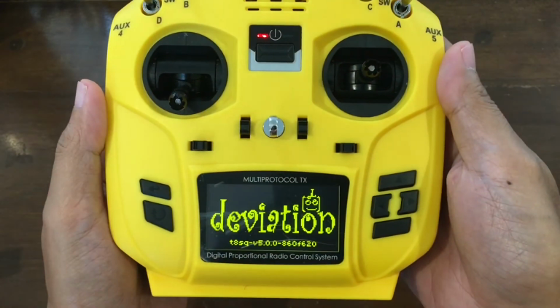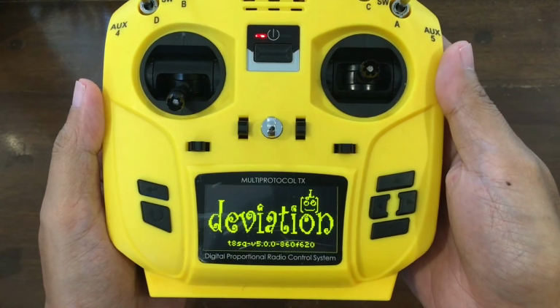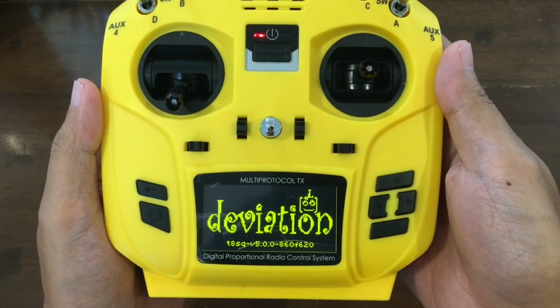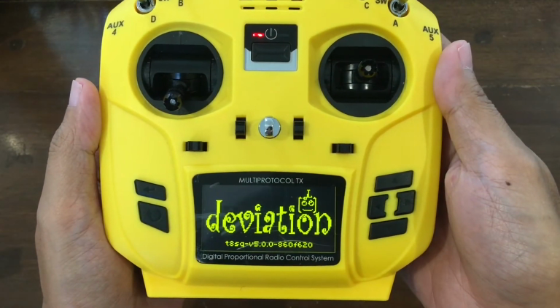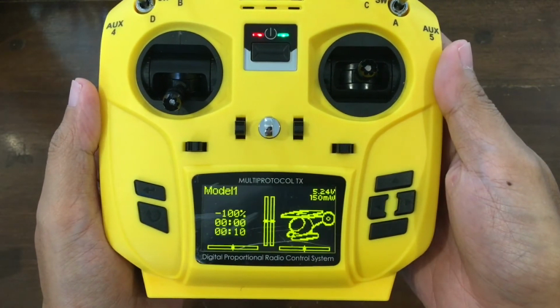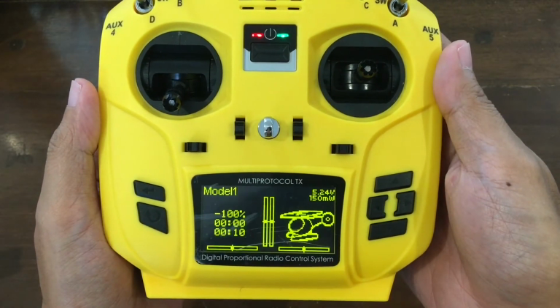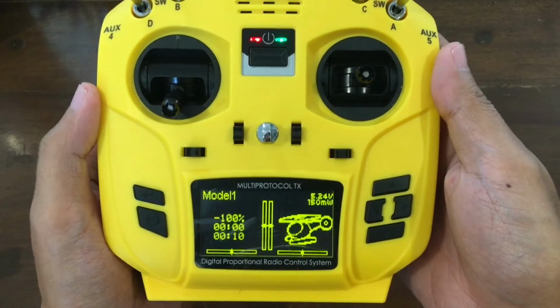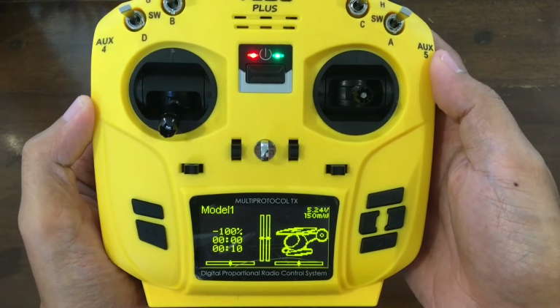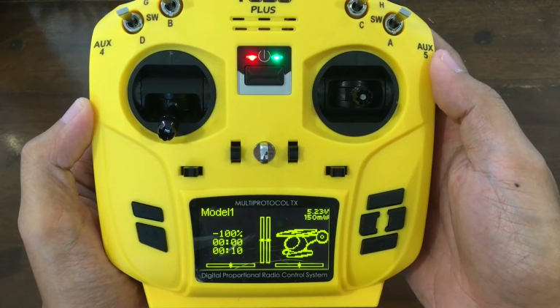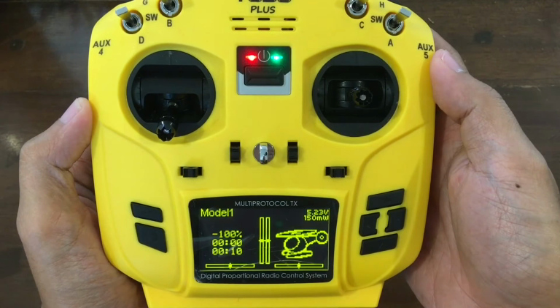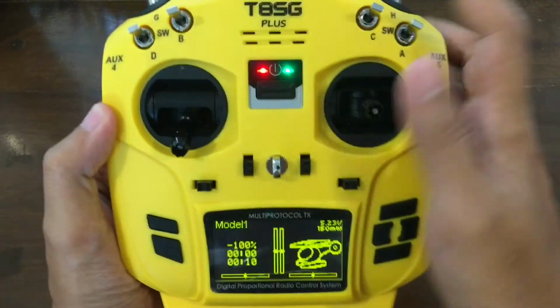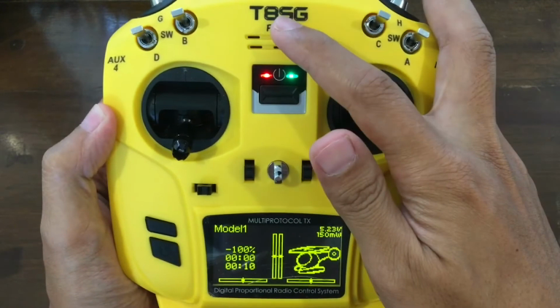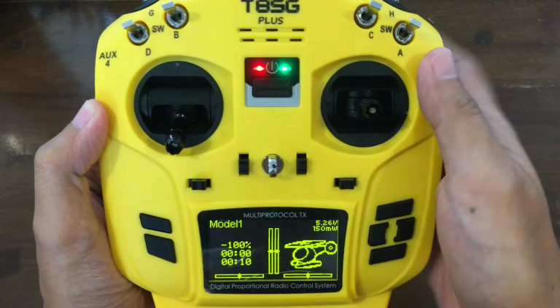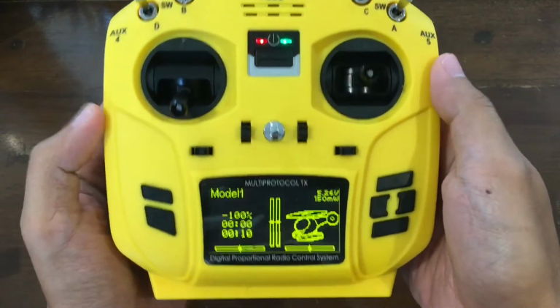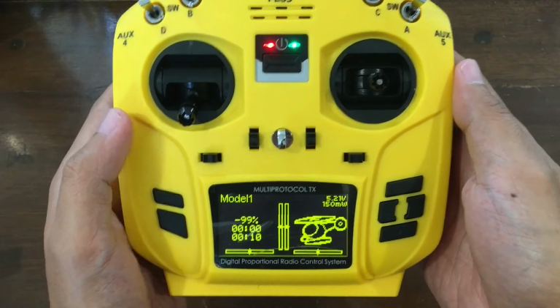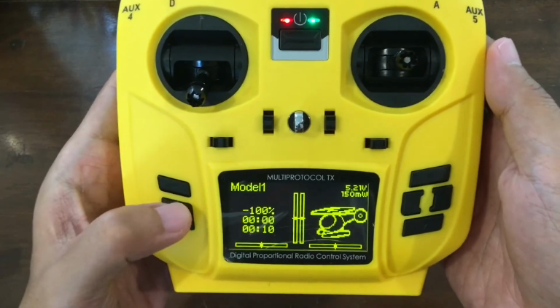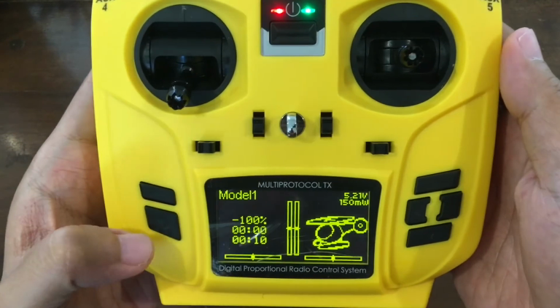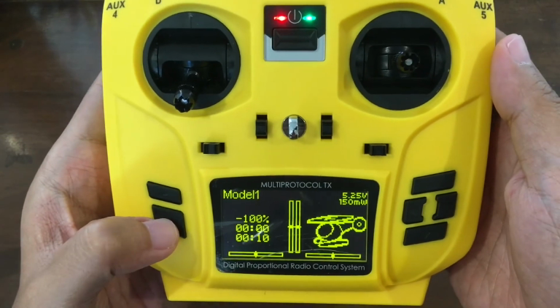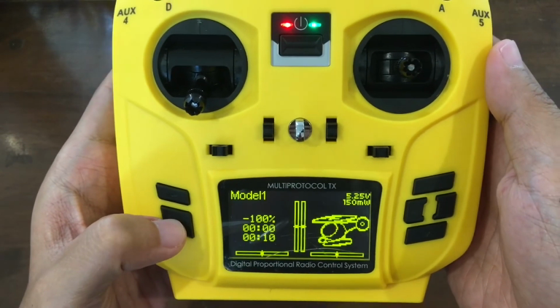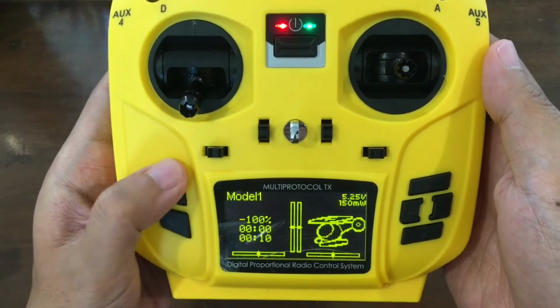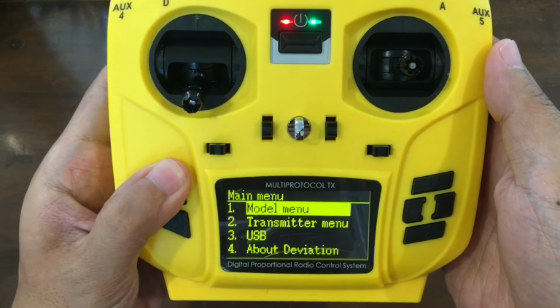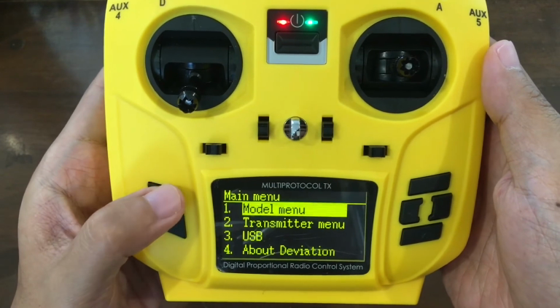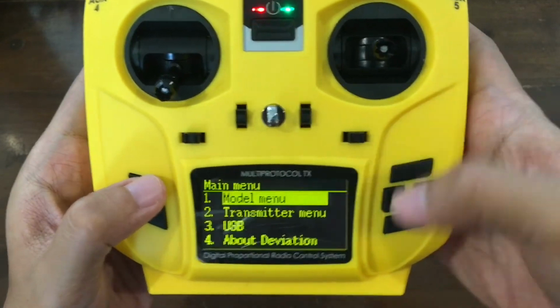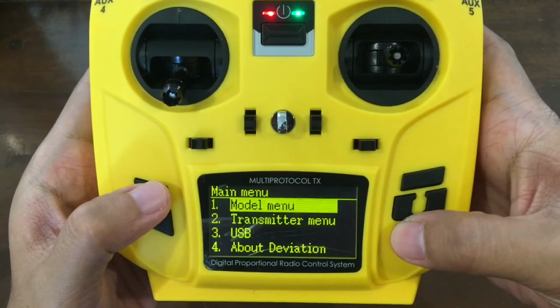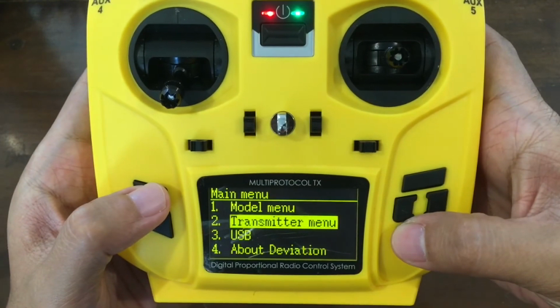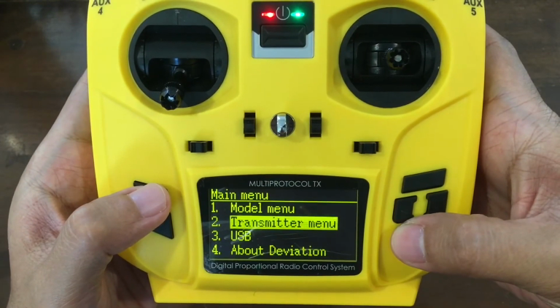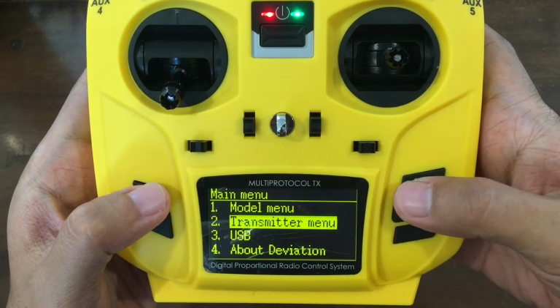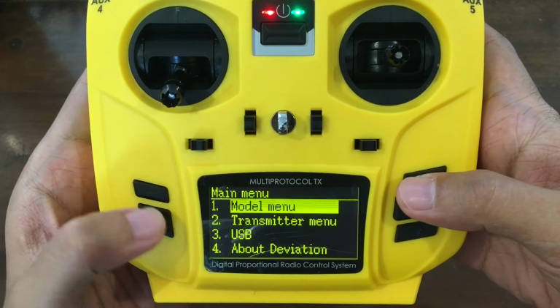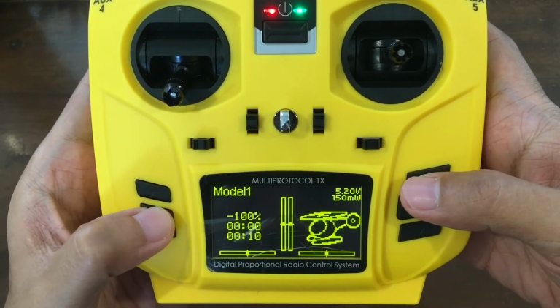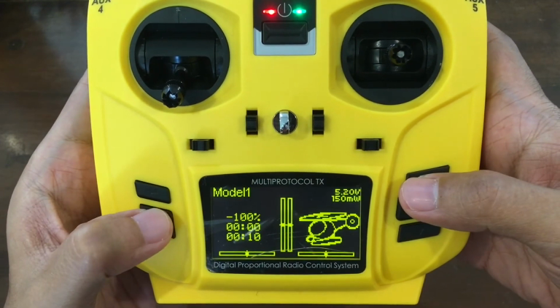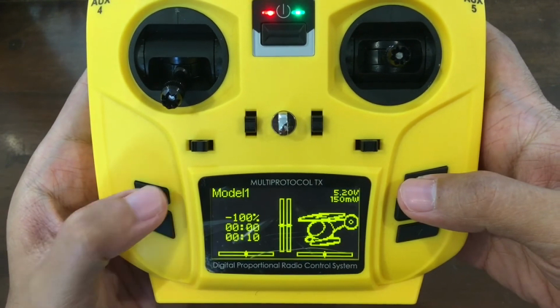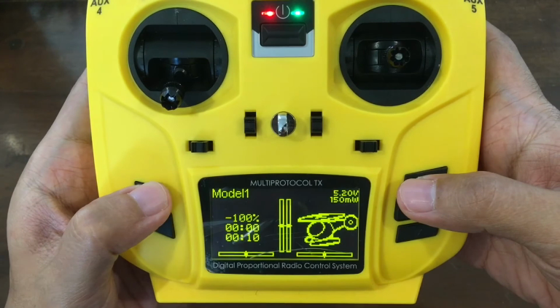It has an OLED screen, because this is the T8SG Plus version. And it comes with DeviationTX — it's an open source firmware for transmitters which allows you to control basically every quad on the planet.